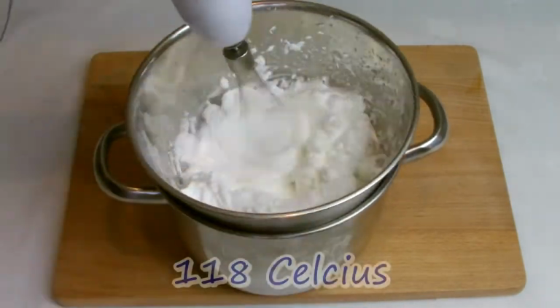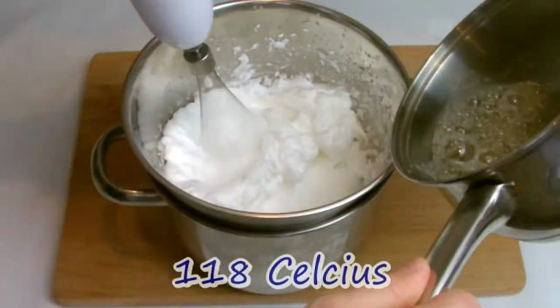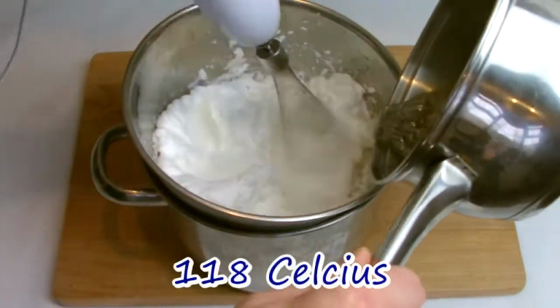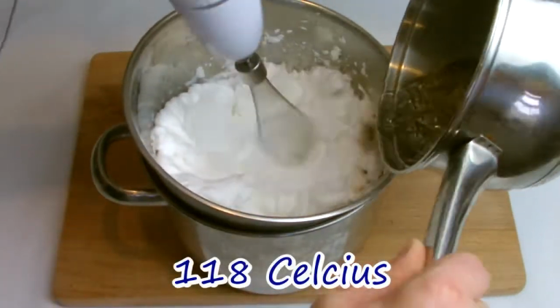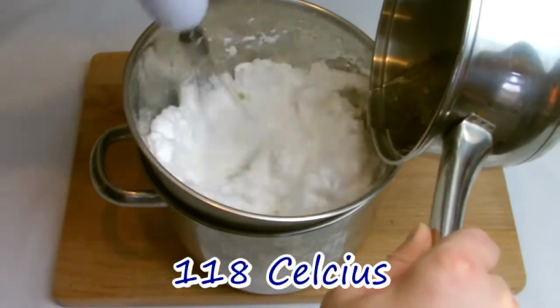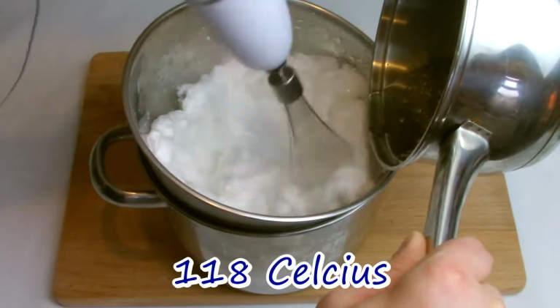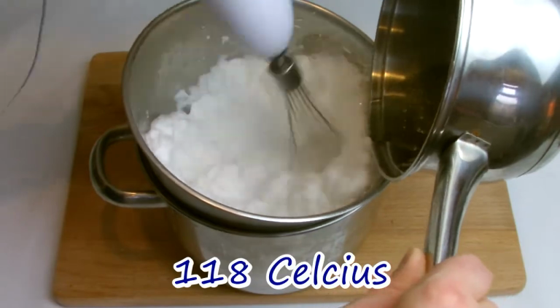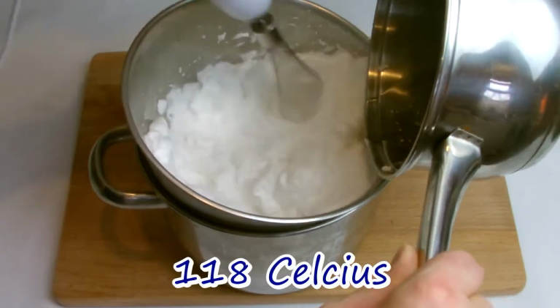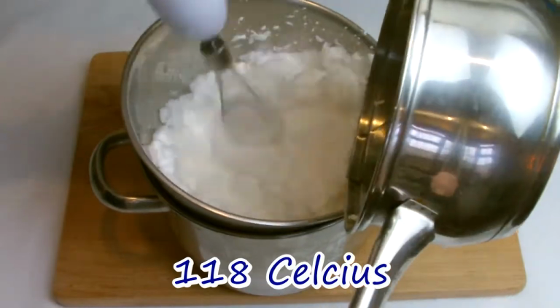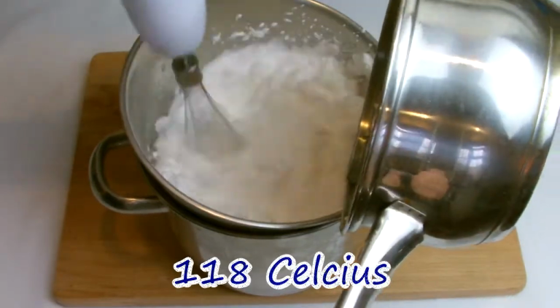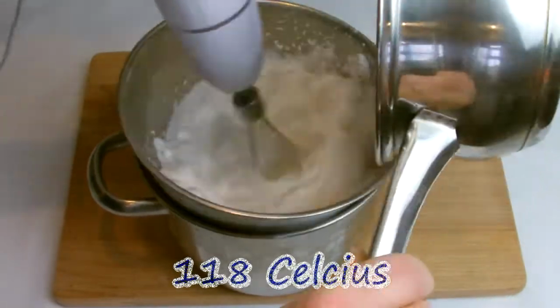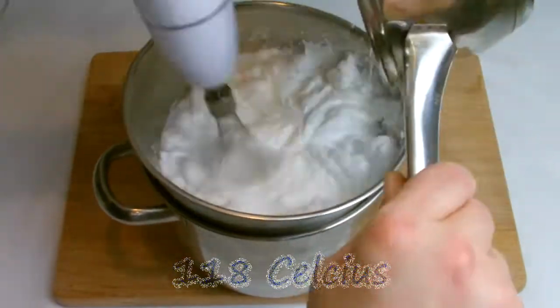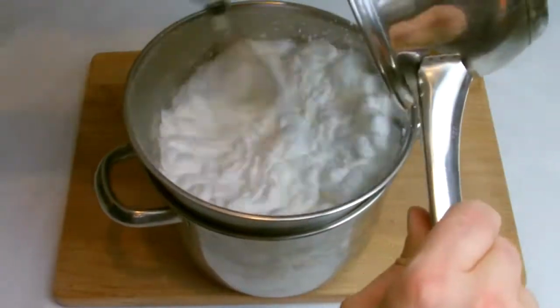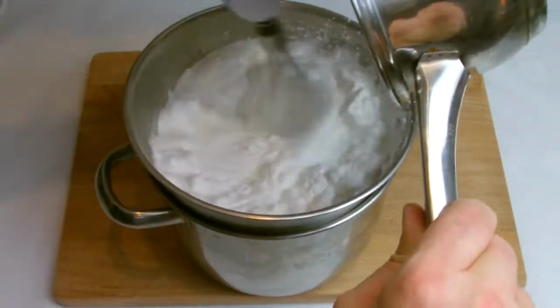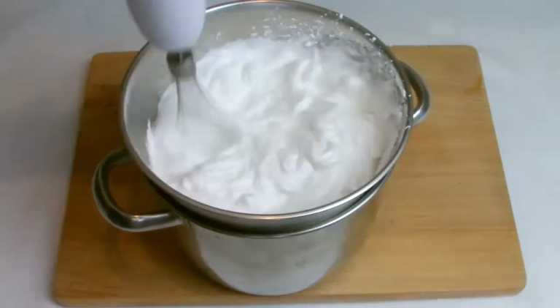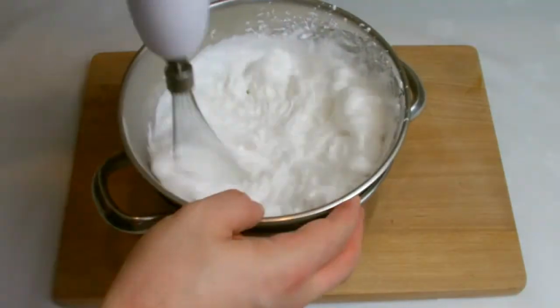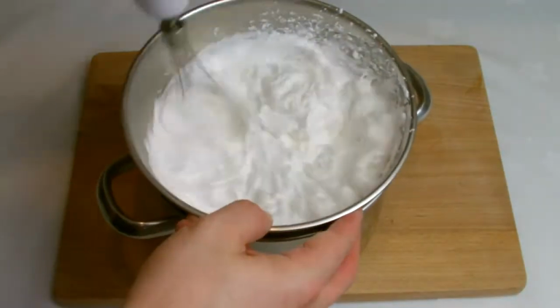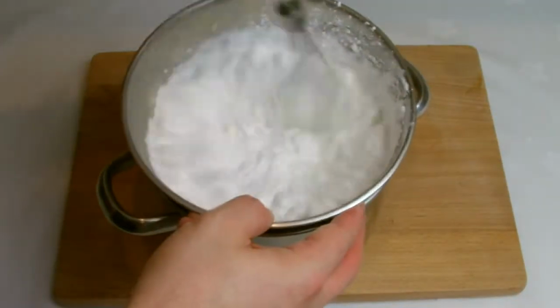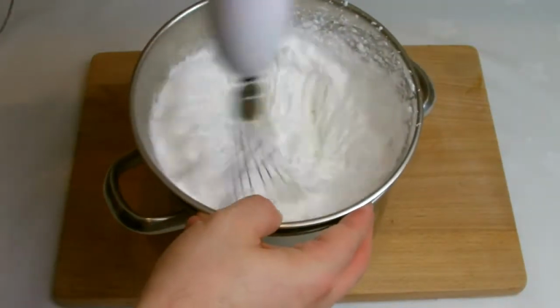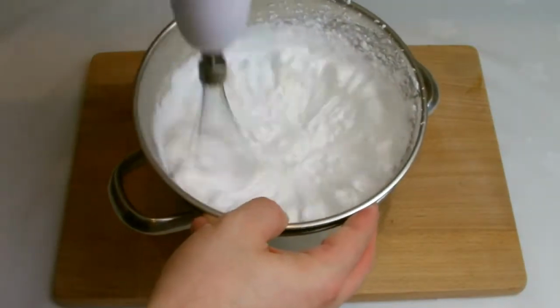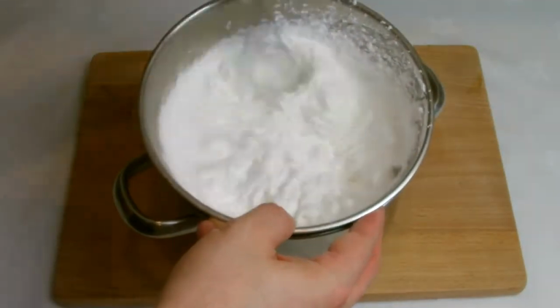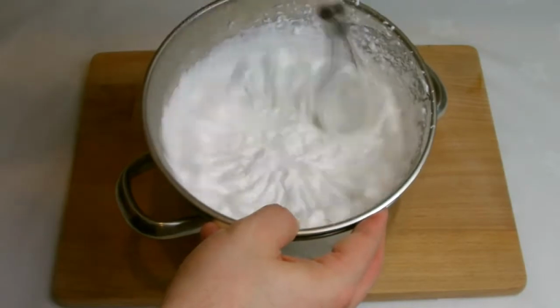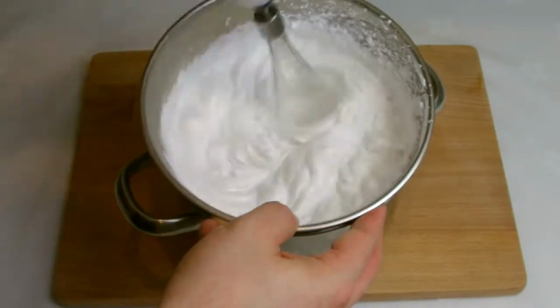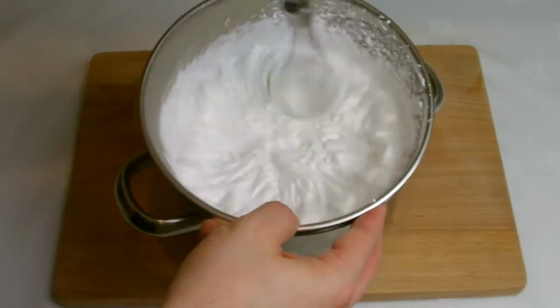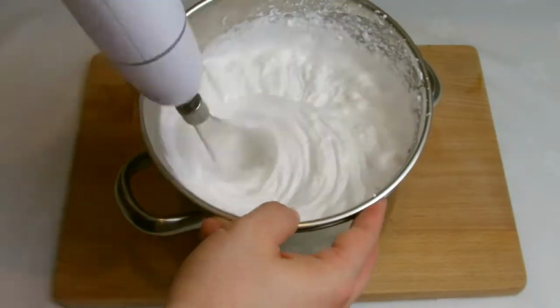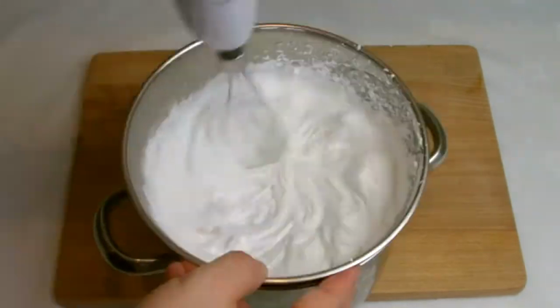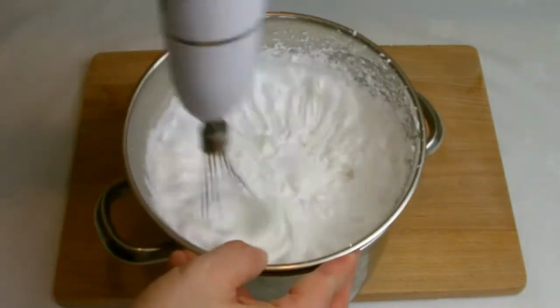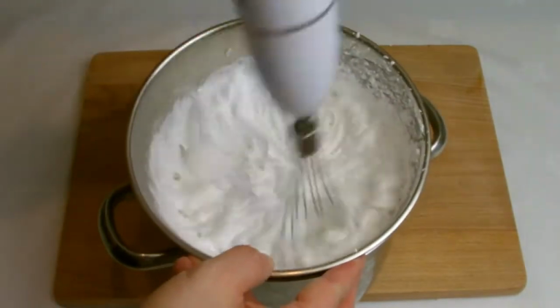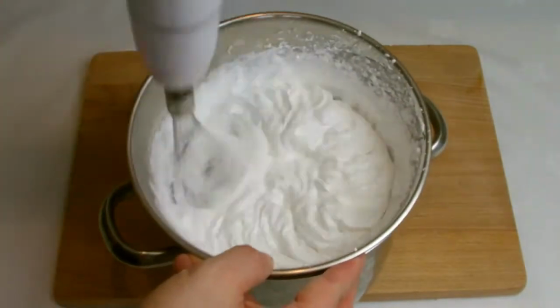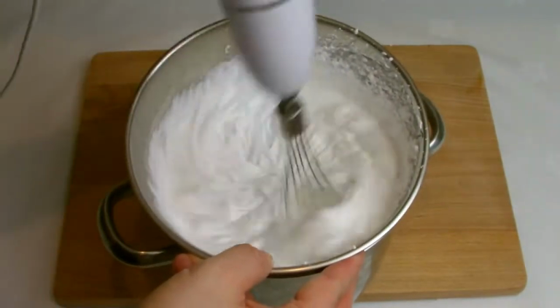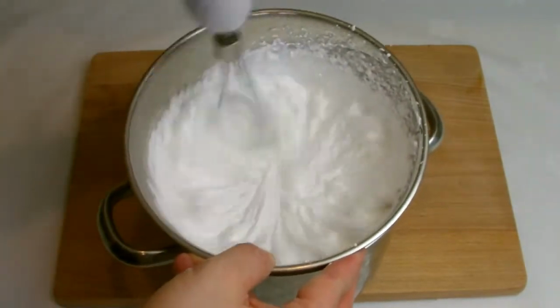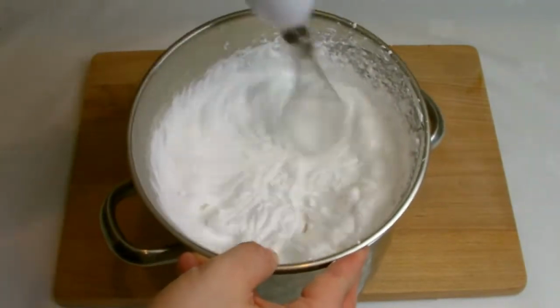Once the syrup has reached 118 degrees Celsius, remove from the stove and gently drizzle the syrup into the egg whites, ensuring the syrup gets incorporated into the mix. Continue to whisk until the meringue is cool enough that you can handle the bowl.